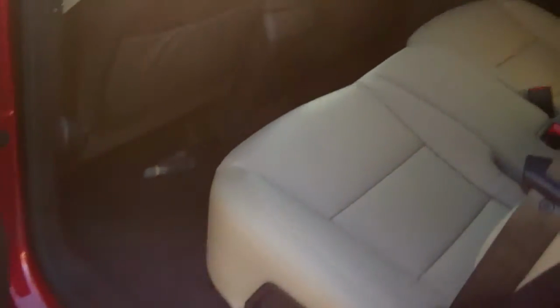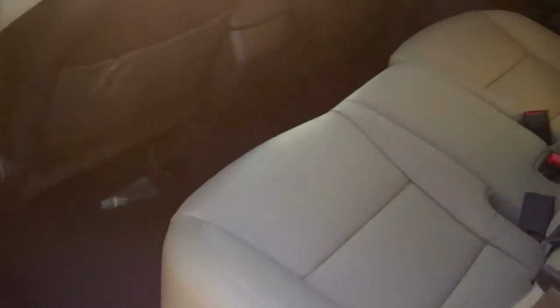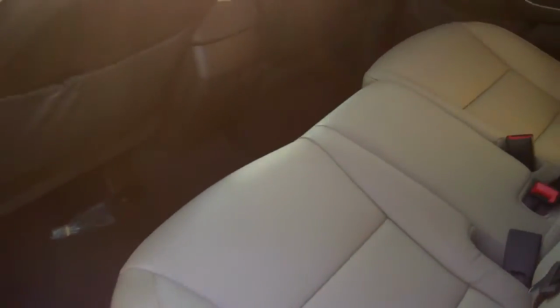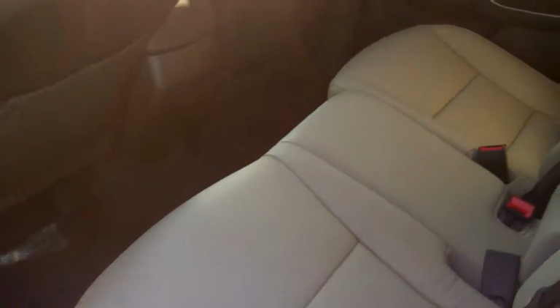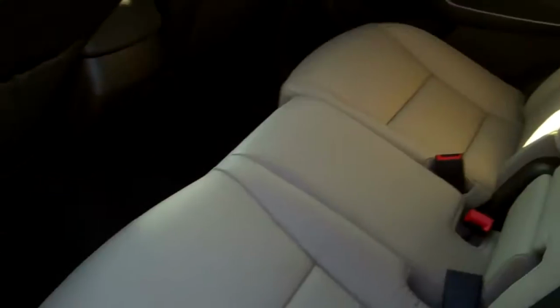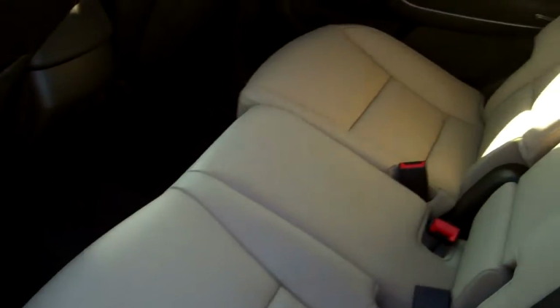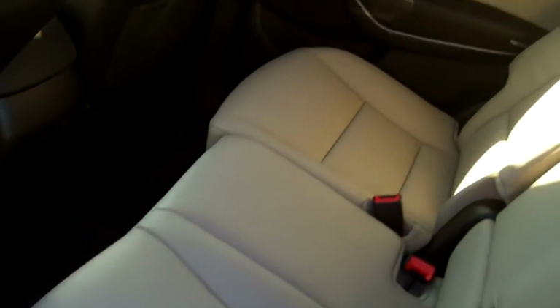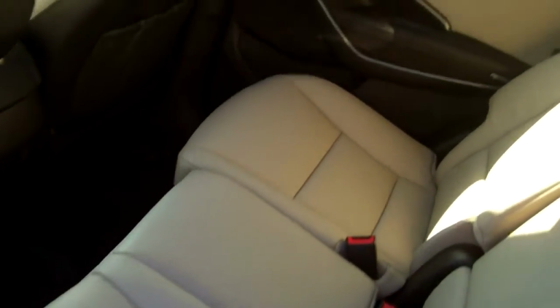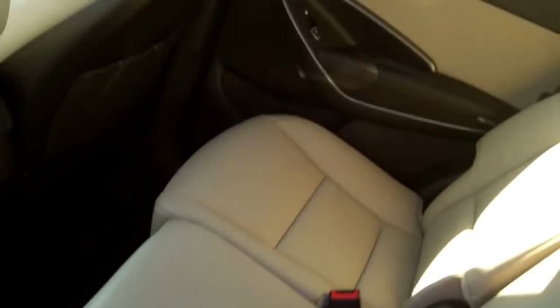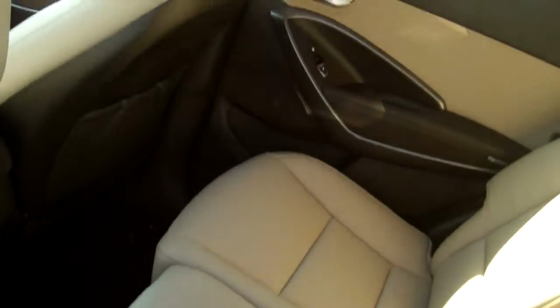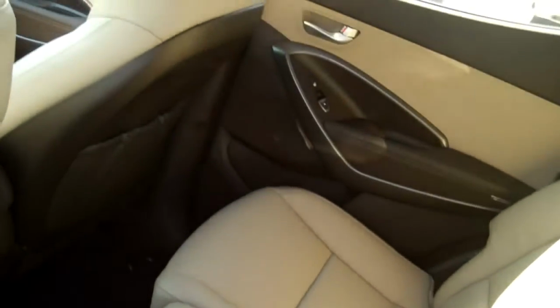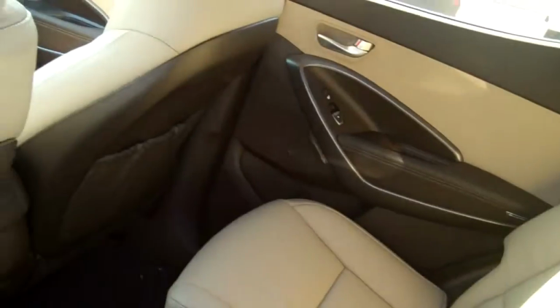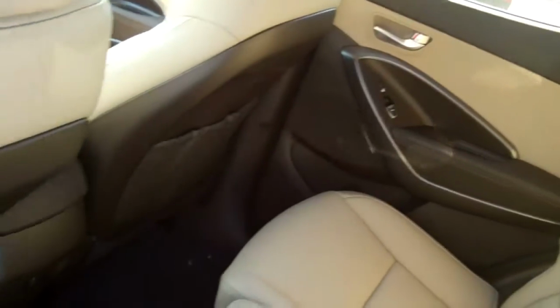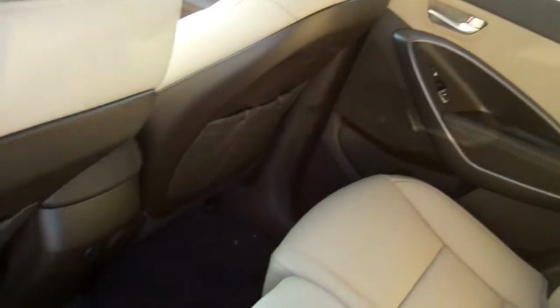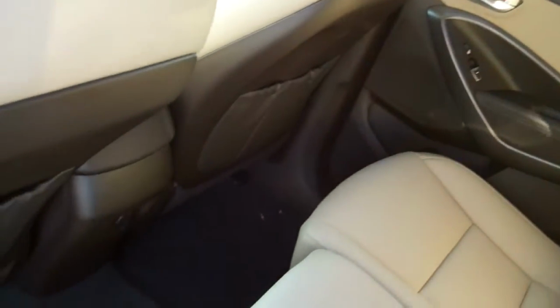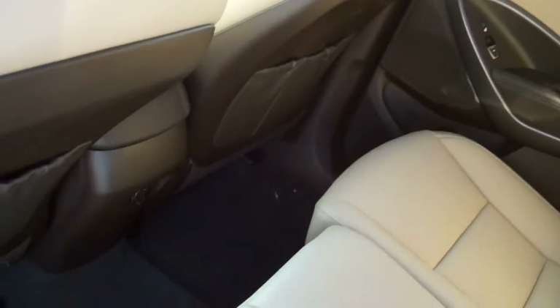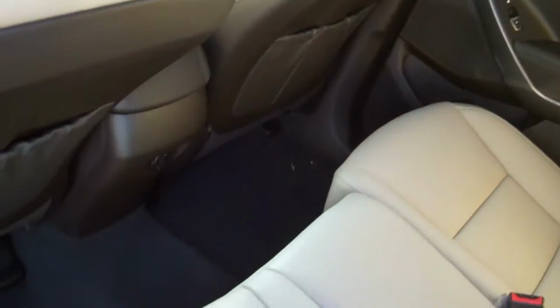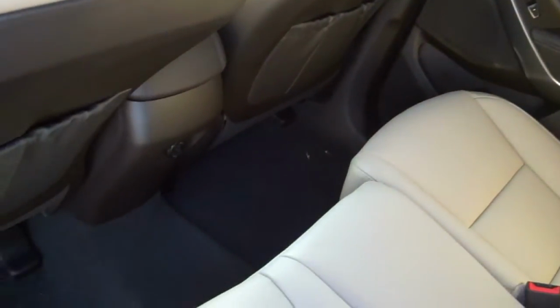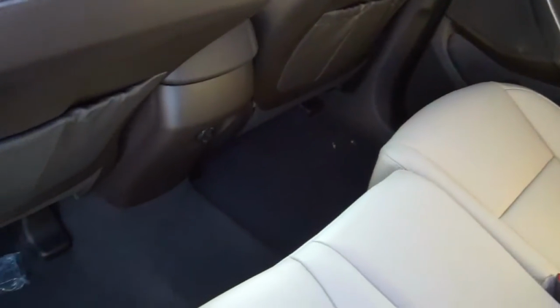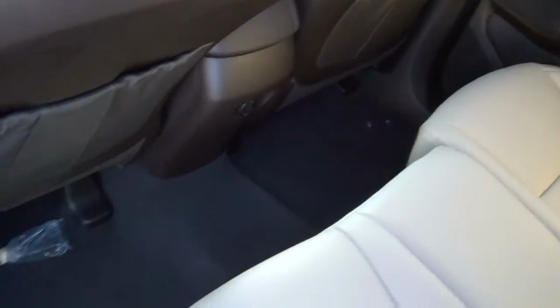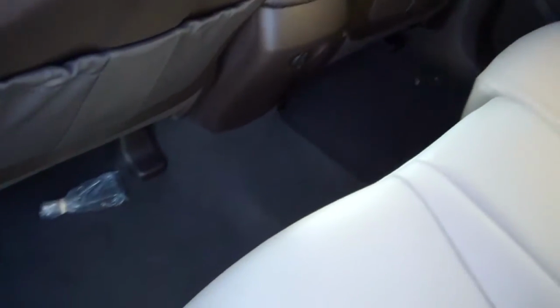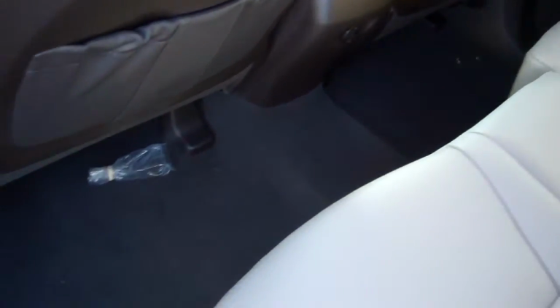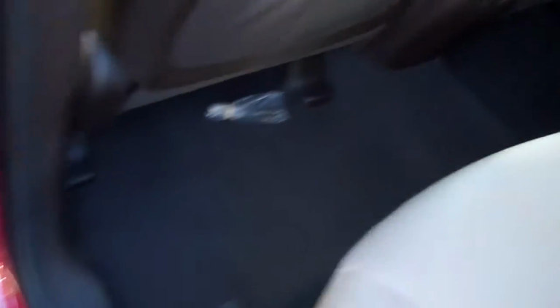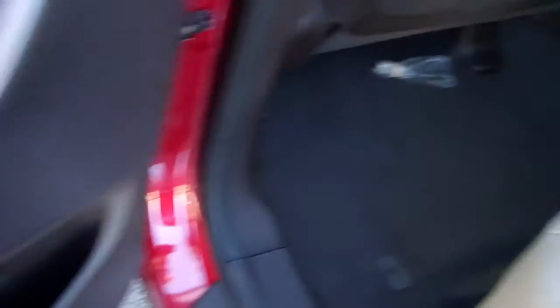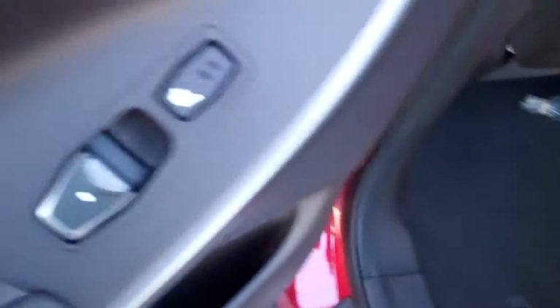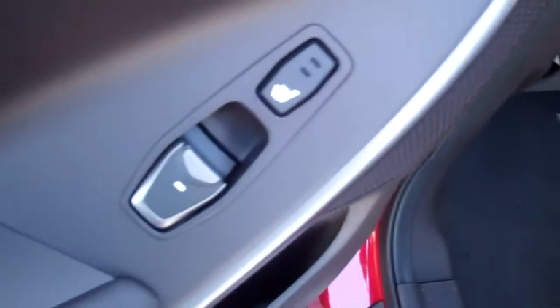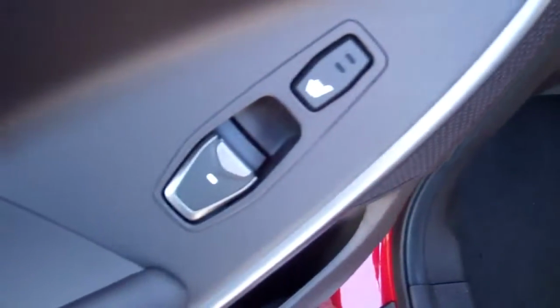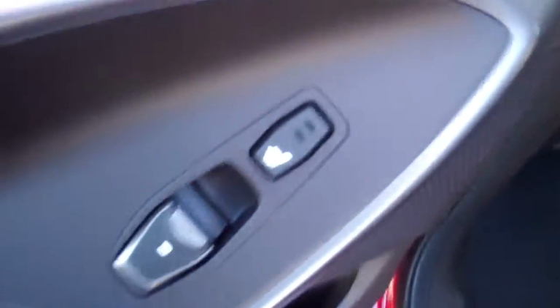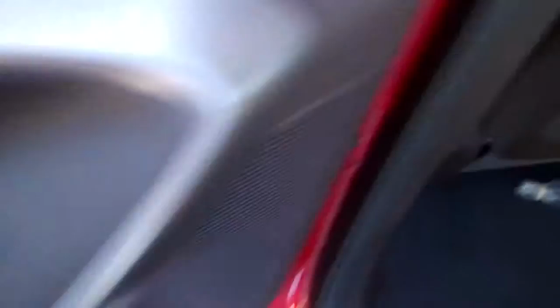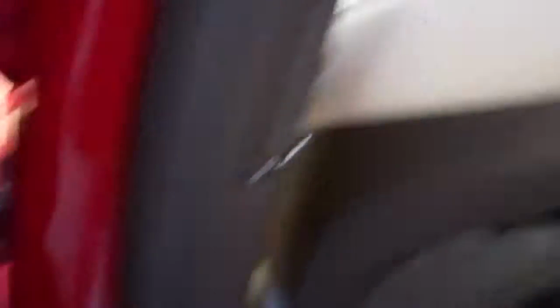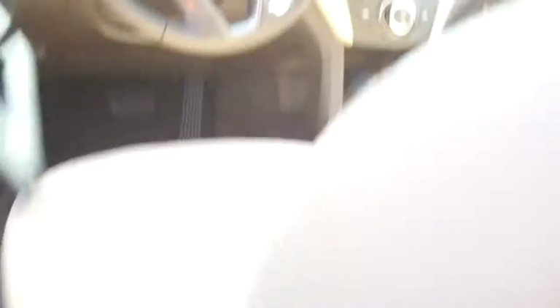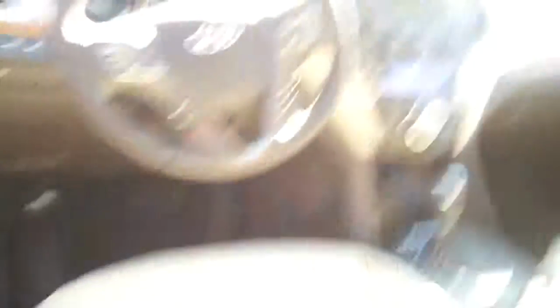It's leather — the leather premium package — so it does come with the leather seats. Also the seats are heated in the front and back. Of course the driver seat is powered.